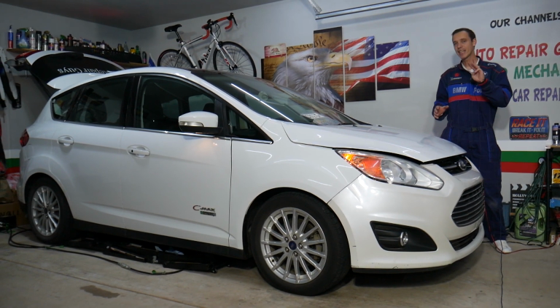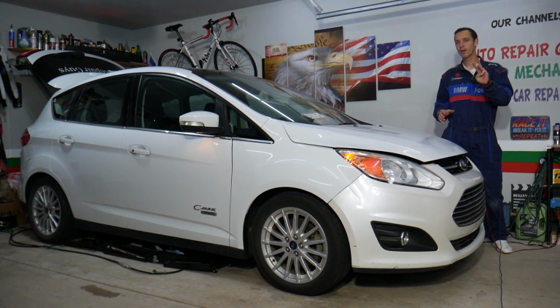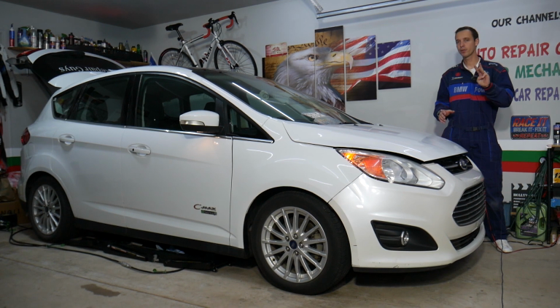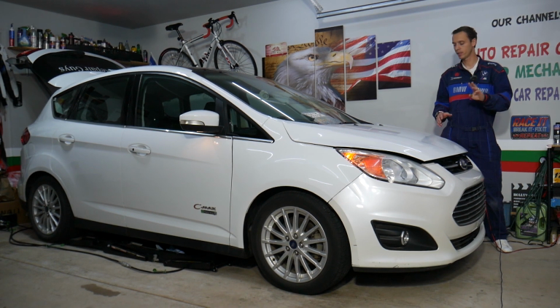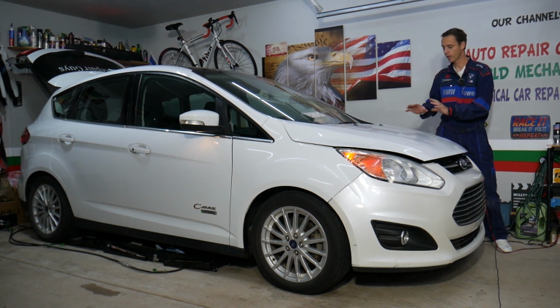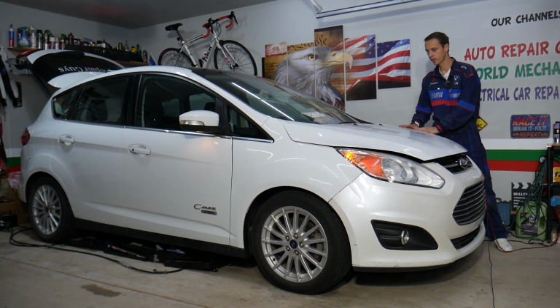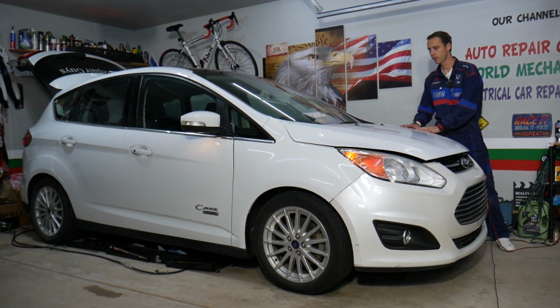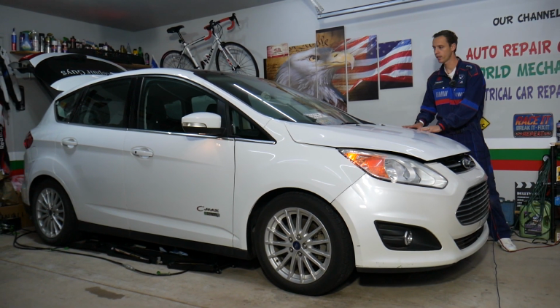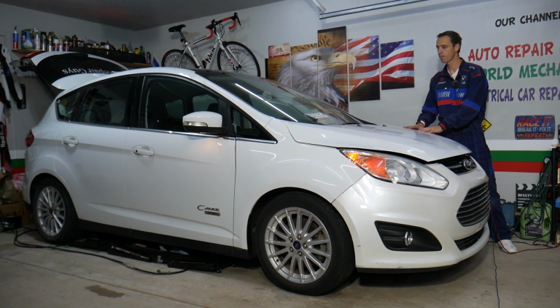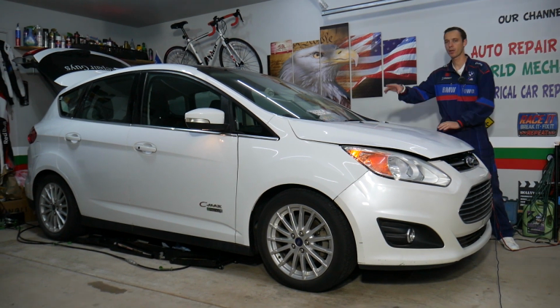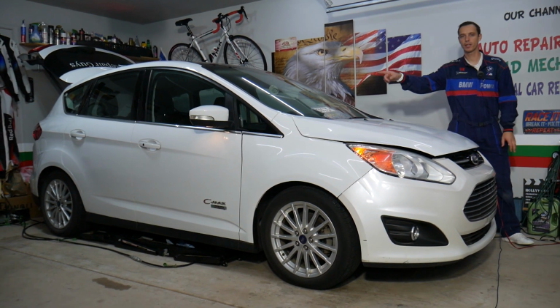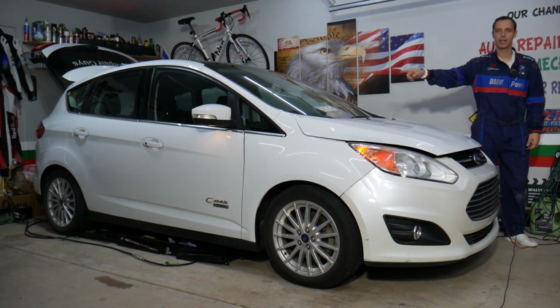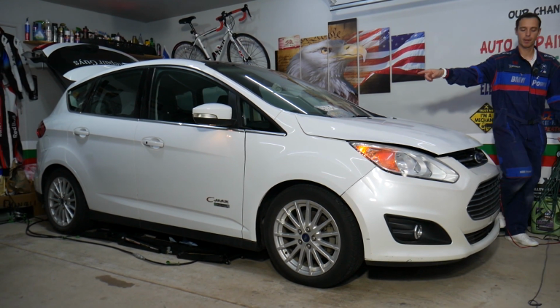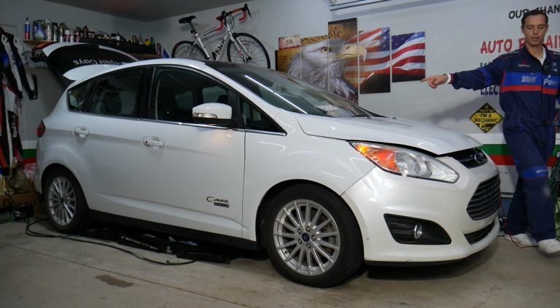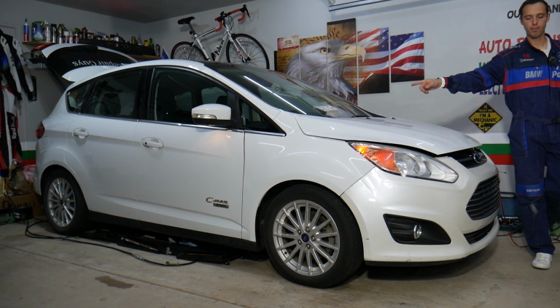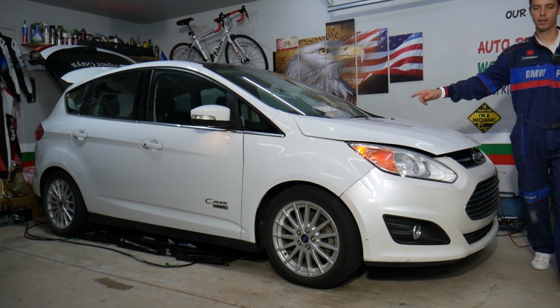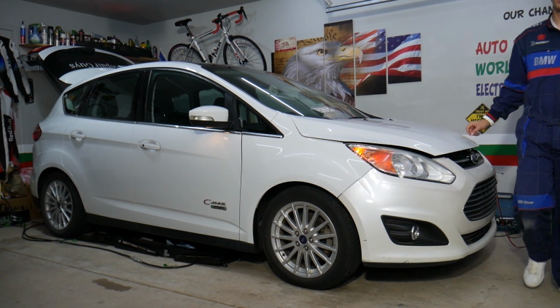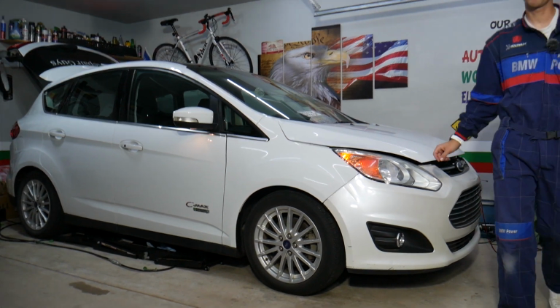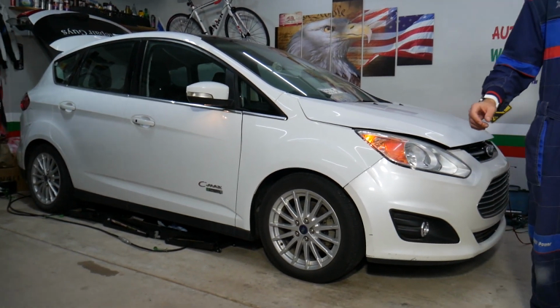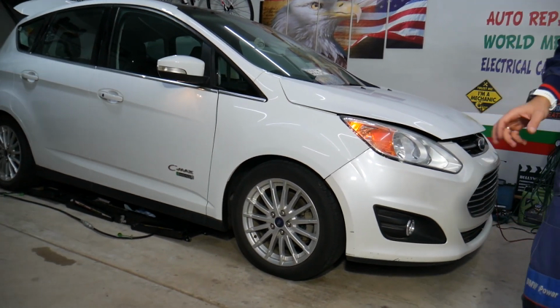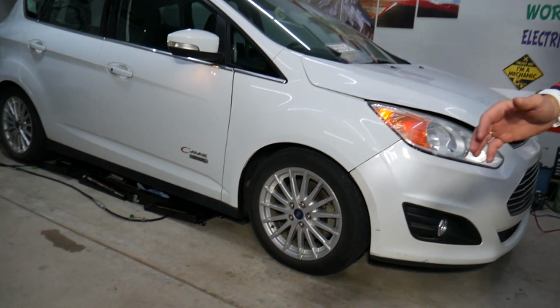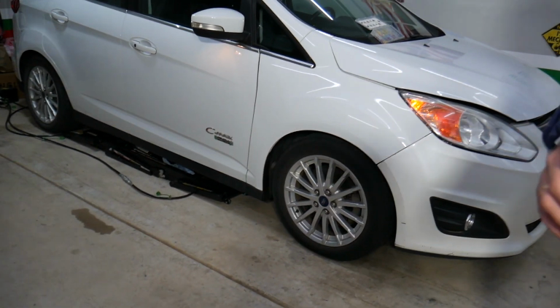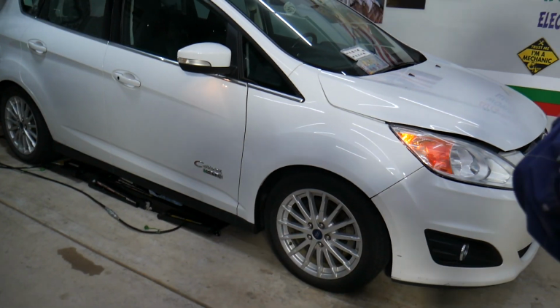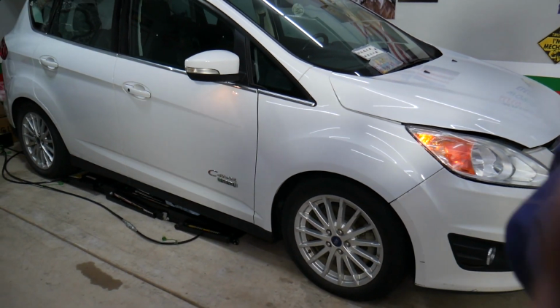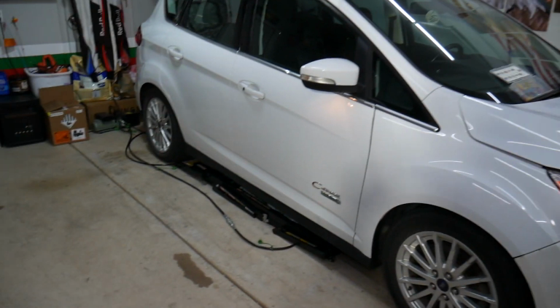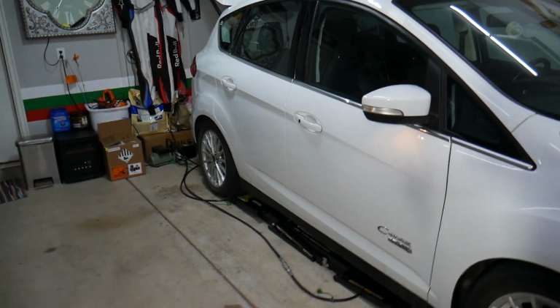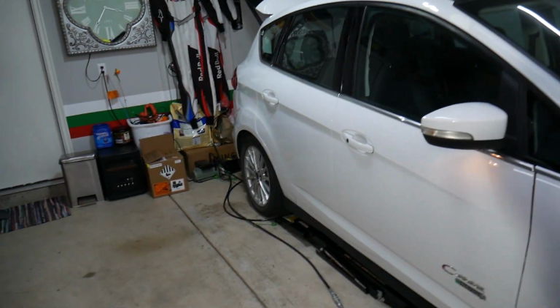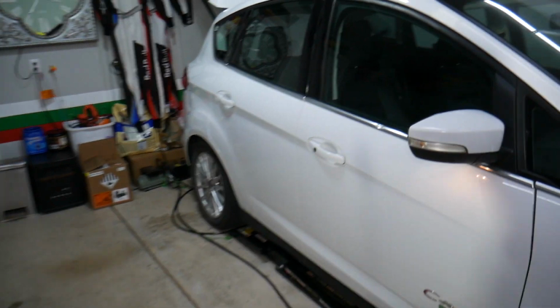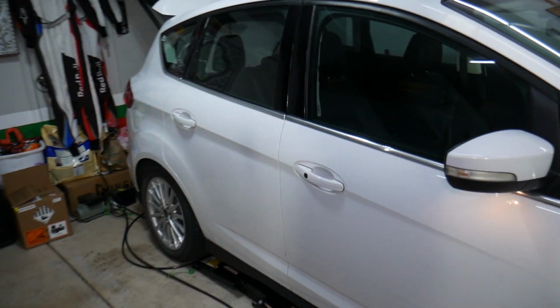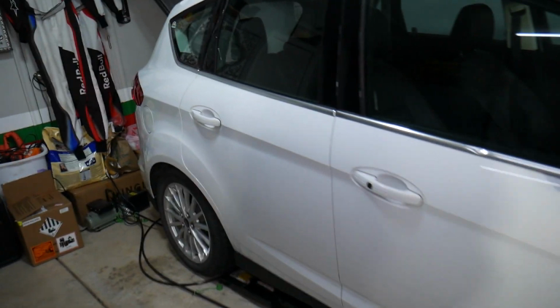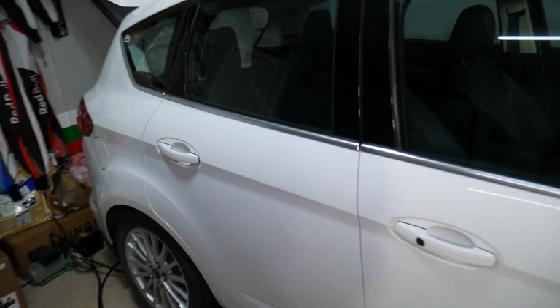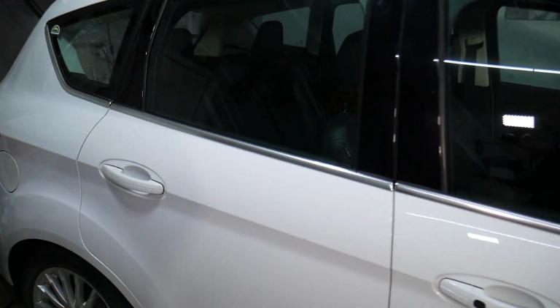Now, this C-Max has three different fuse boxes. One is under the hood in the engine compartment, one is in the passenger compartment underneath or below the glove box, and one is actually in the trunk — for both the hybrid and non-hybrid.